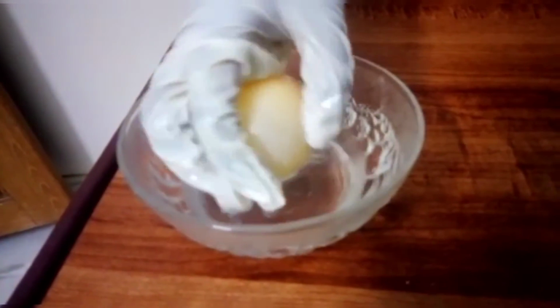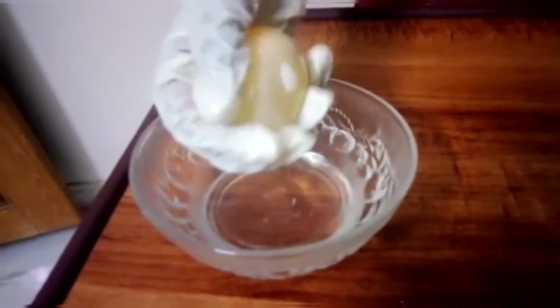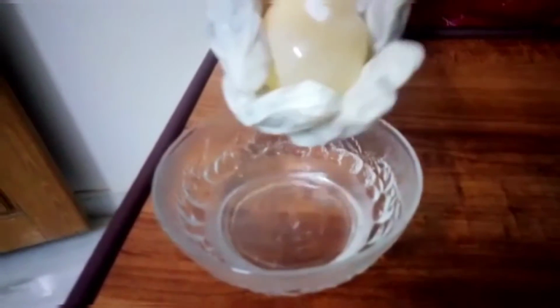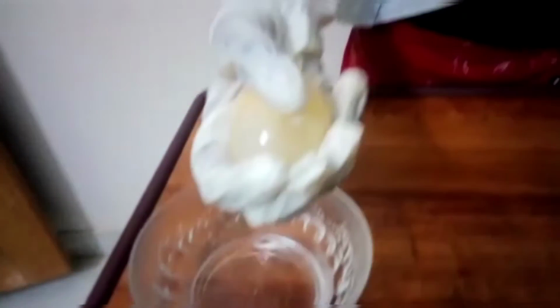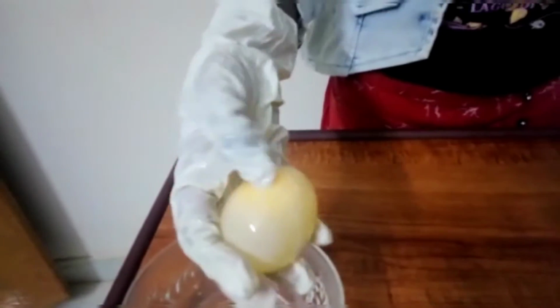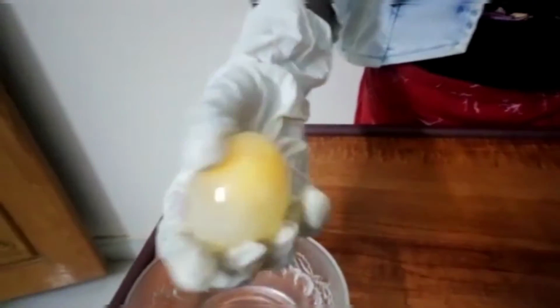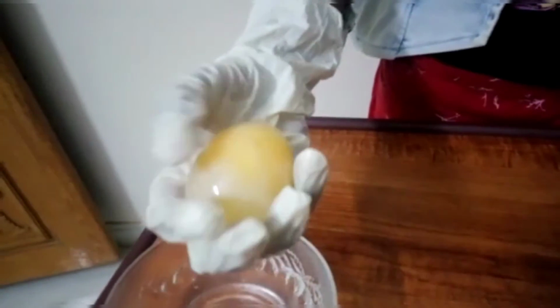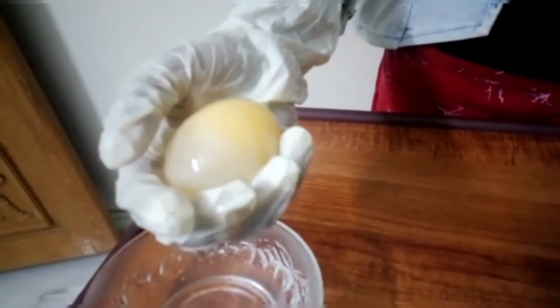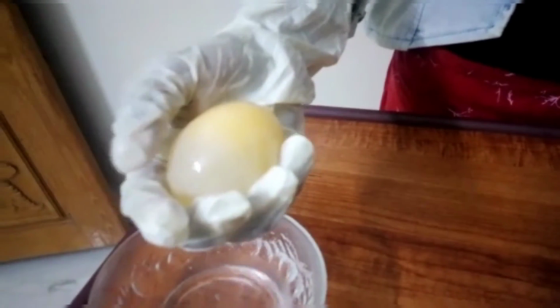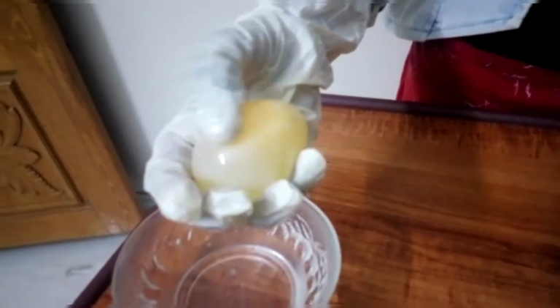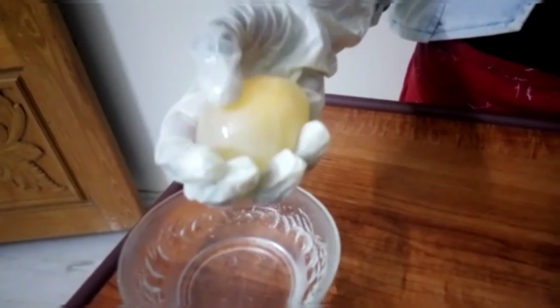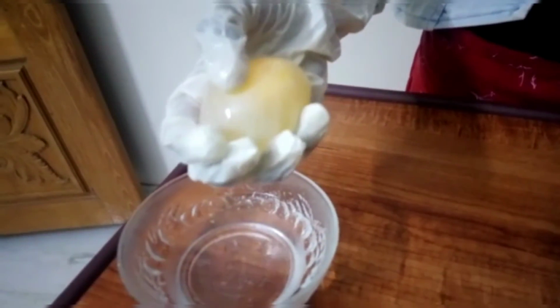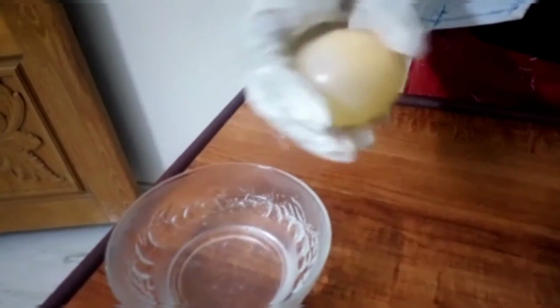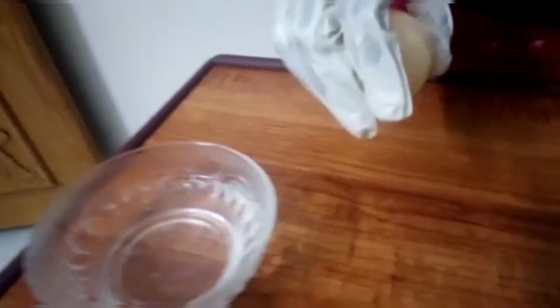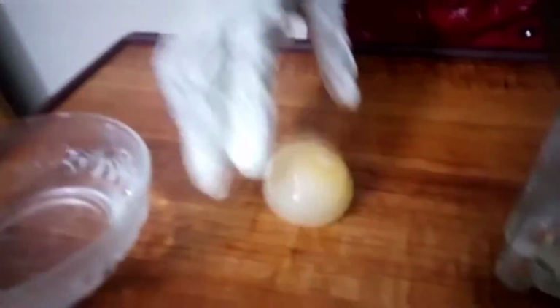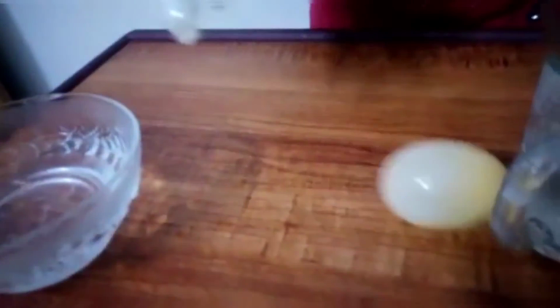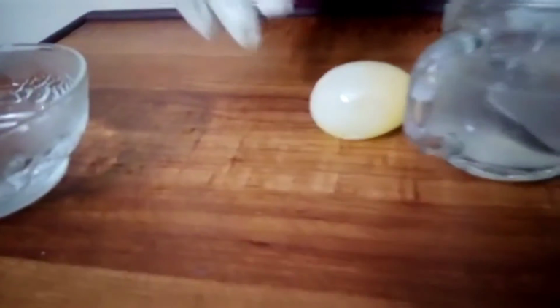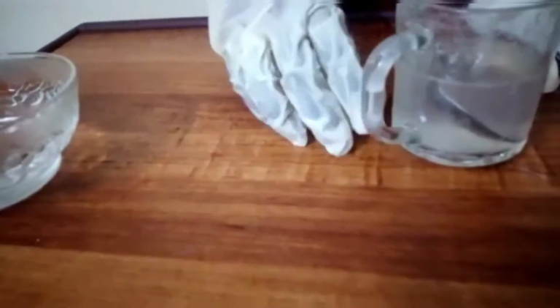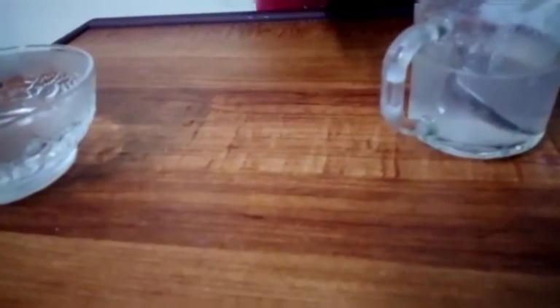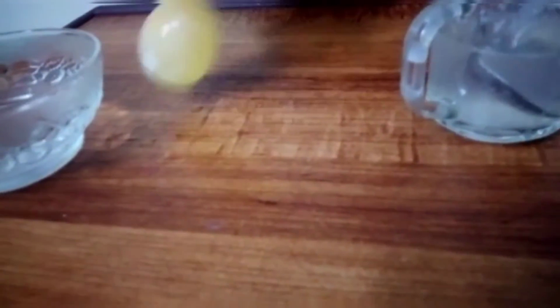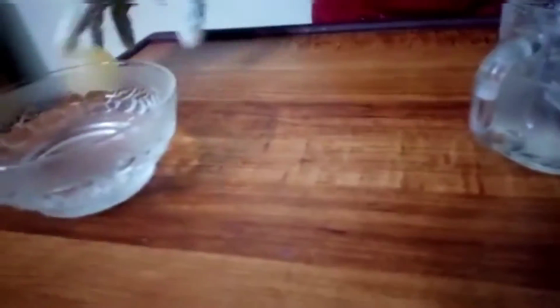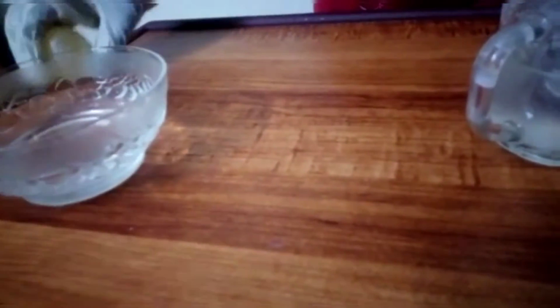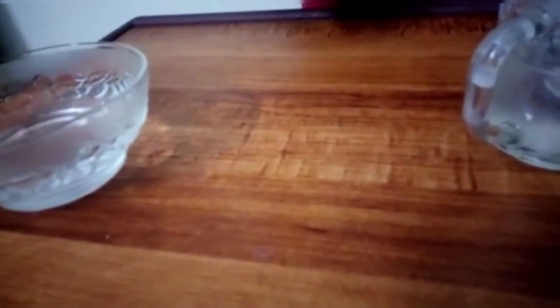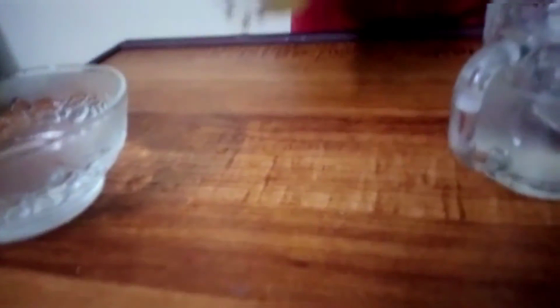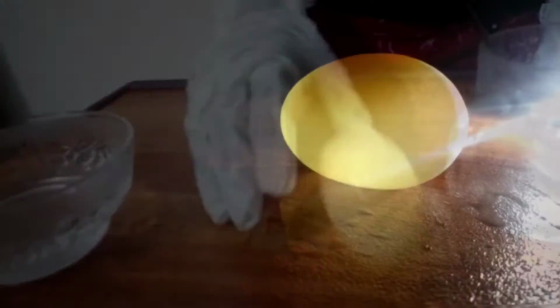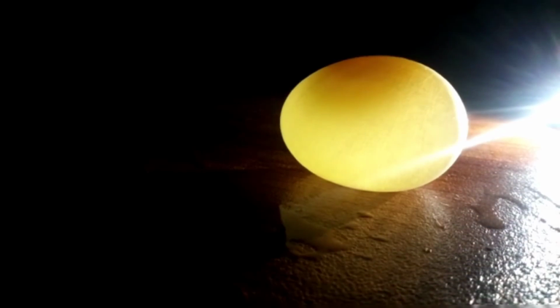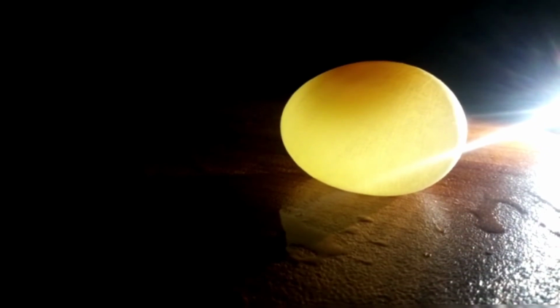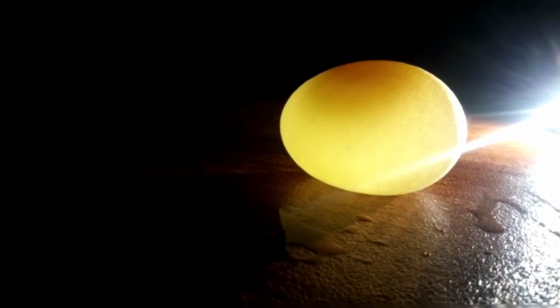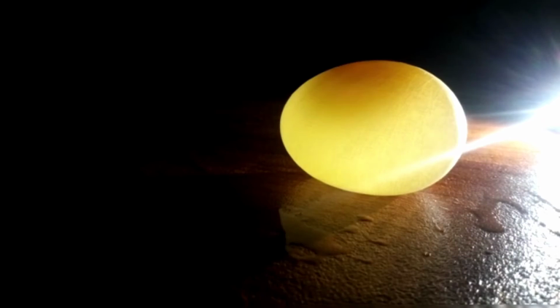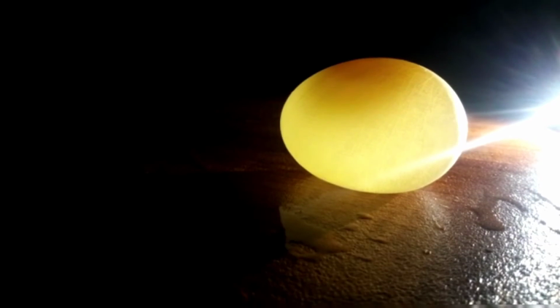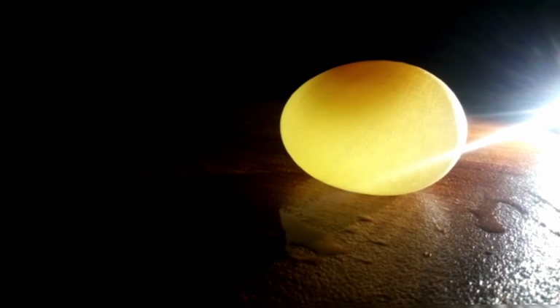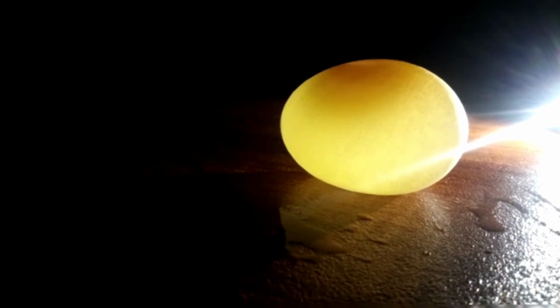Wow! The egg is transparent, soft, and bouncy. We can see it's a transparent egg!